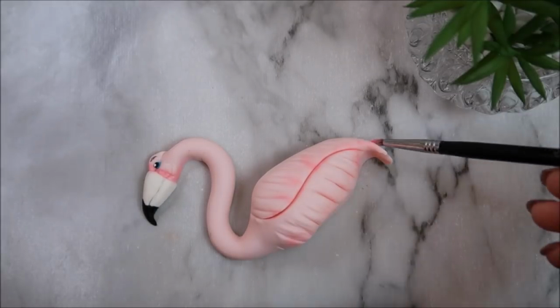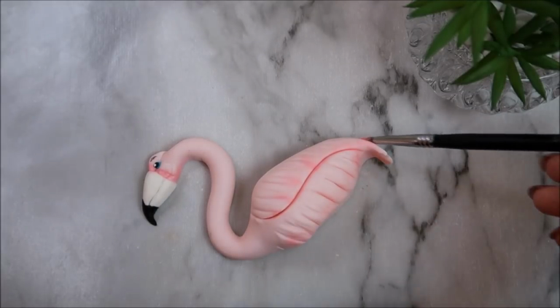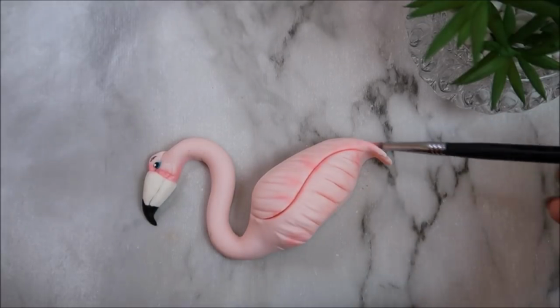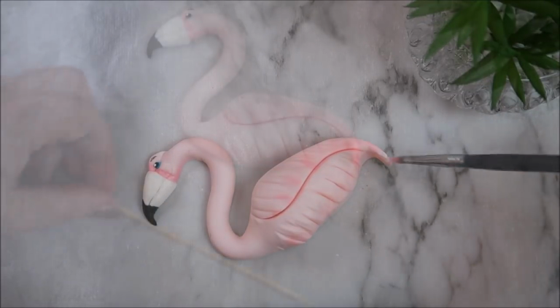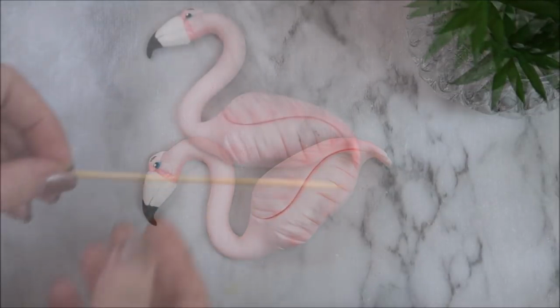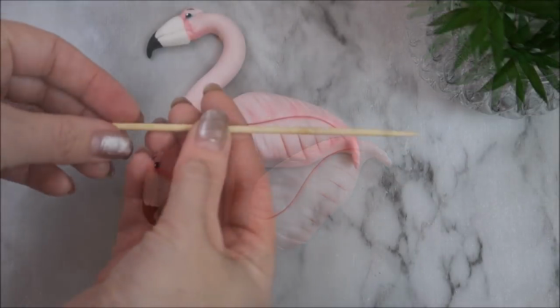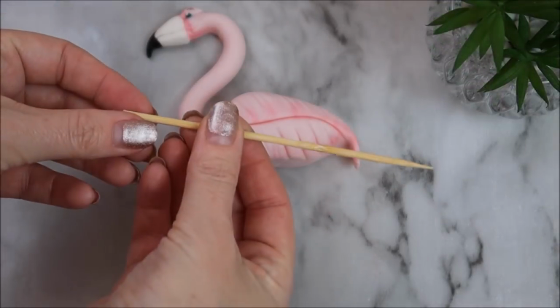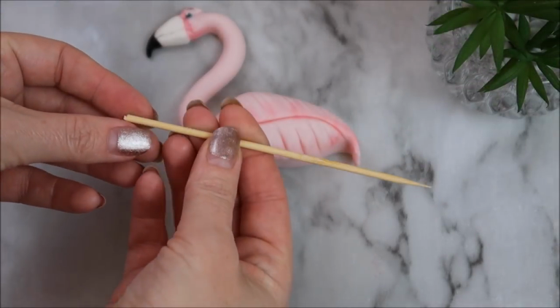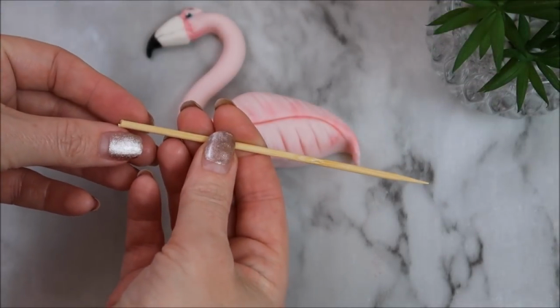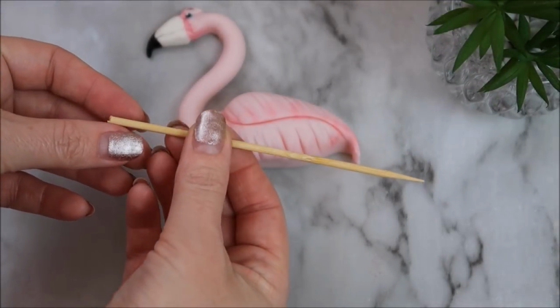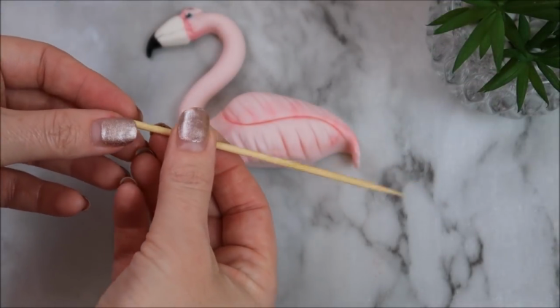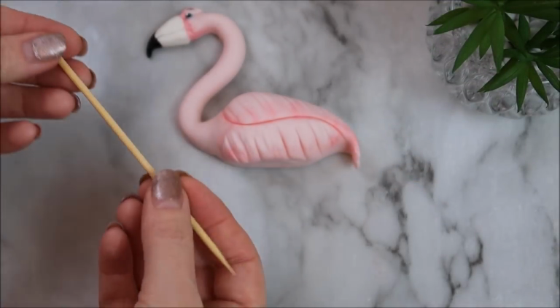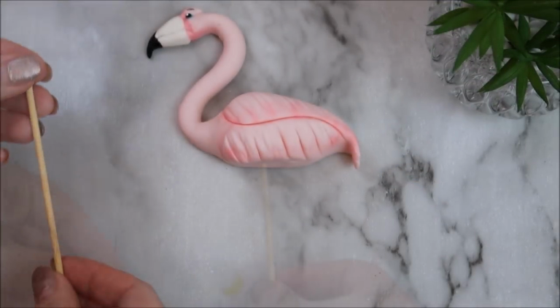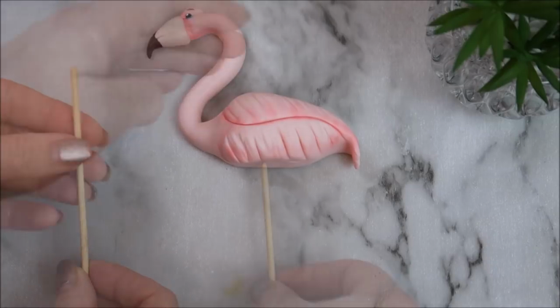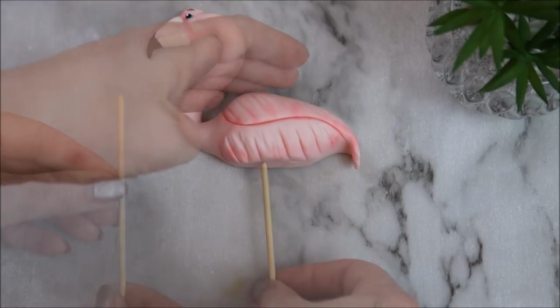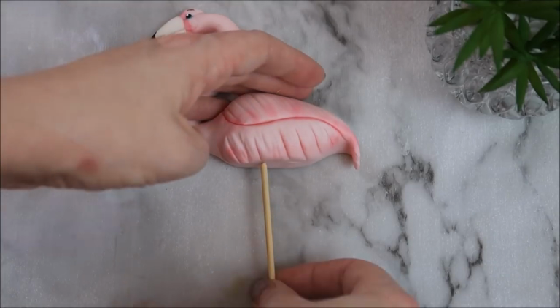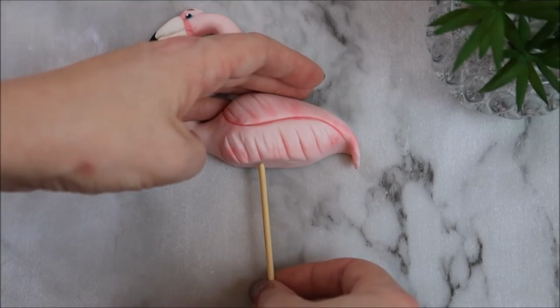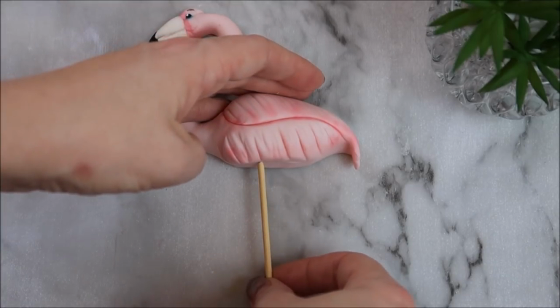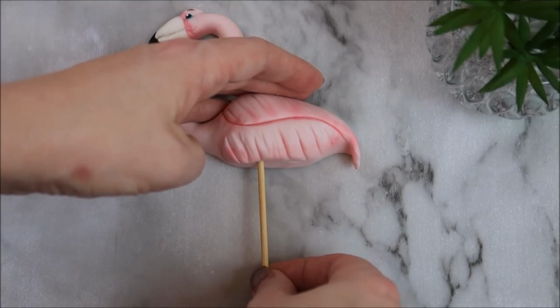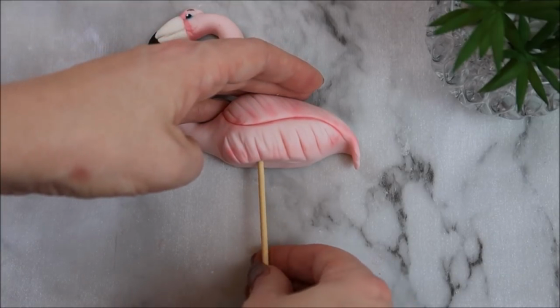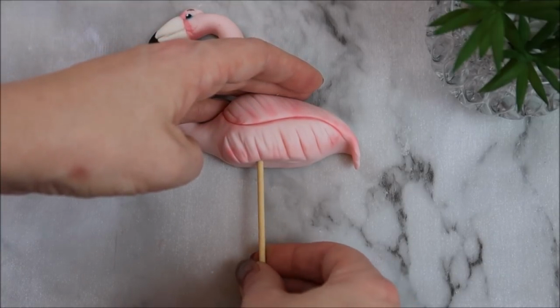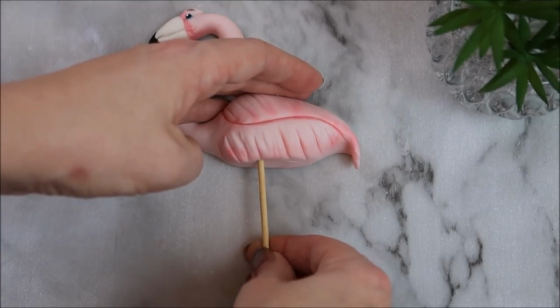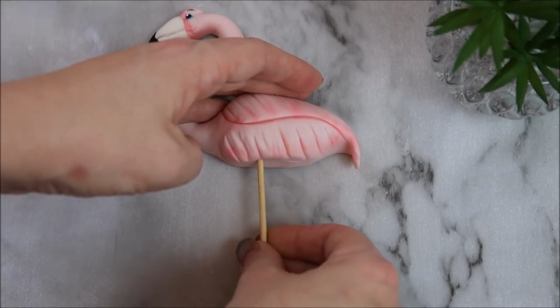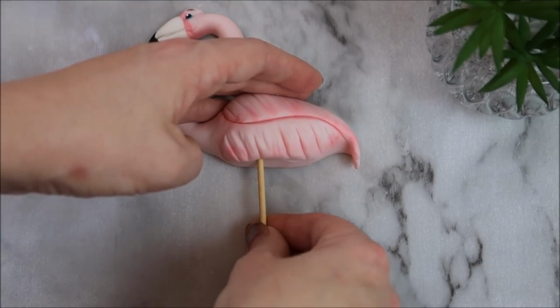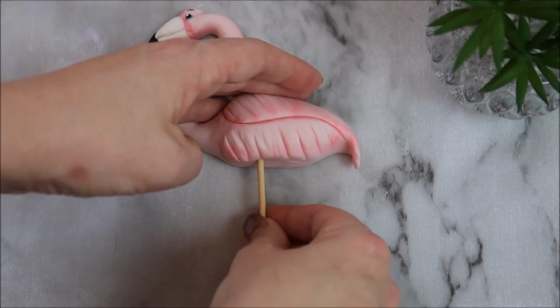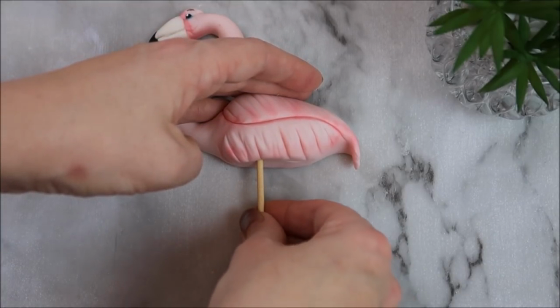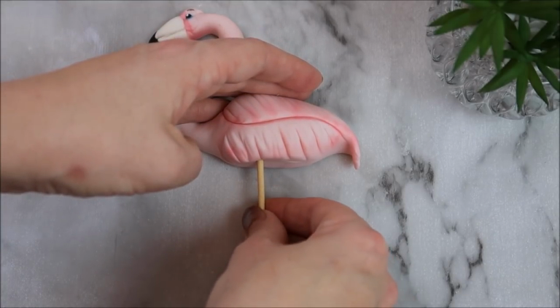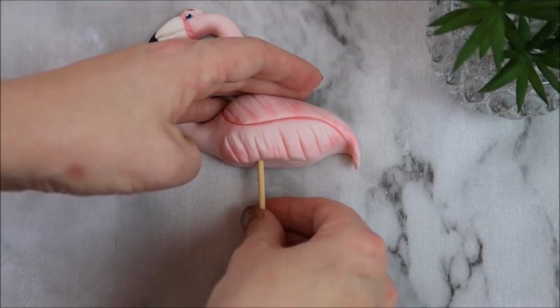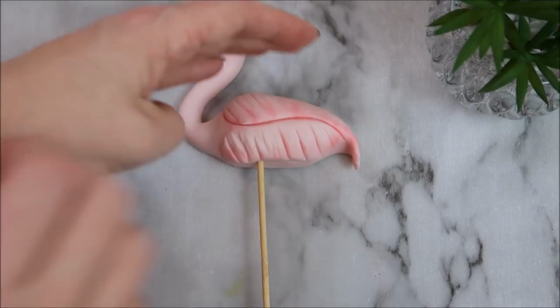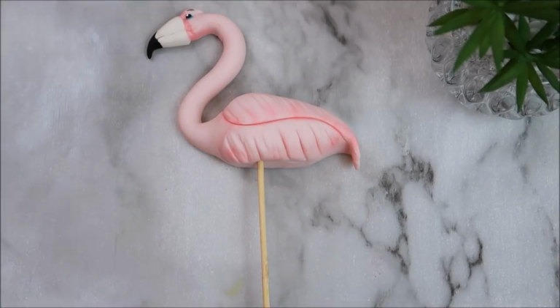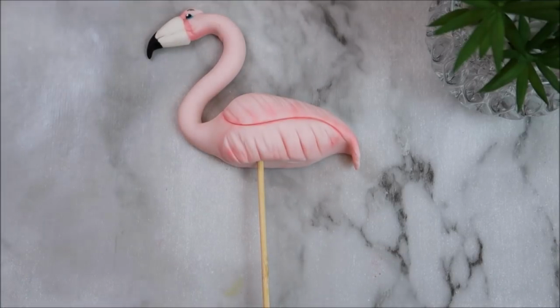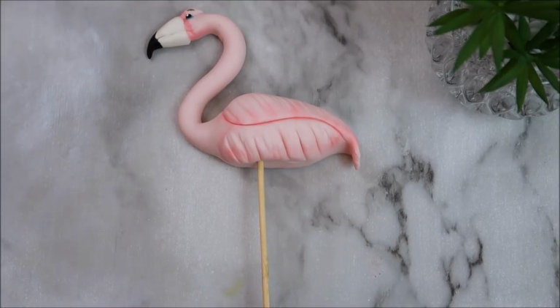Now we're going to take a barbecue skewer — I've cut this one to roughly four or five inches. Insert it where the leg is going to go, and then leave your little flamingo to dry overnight.